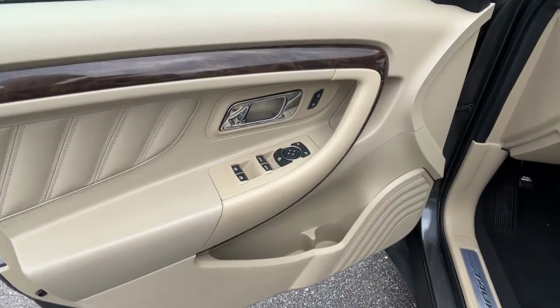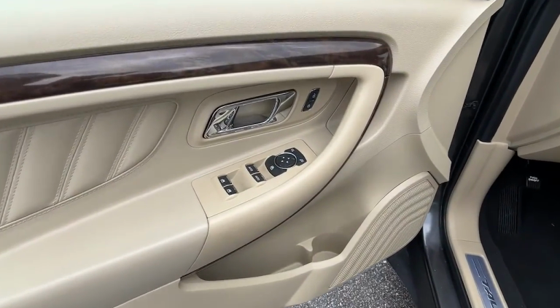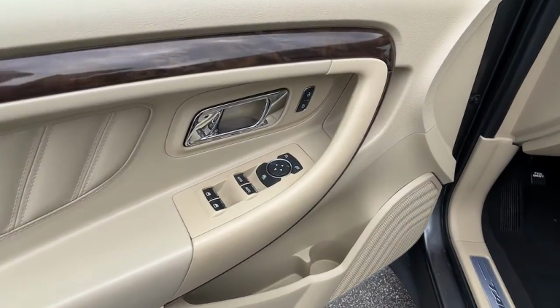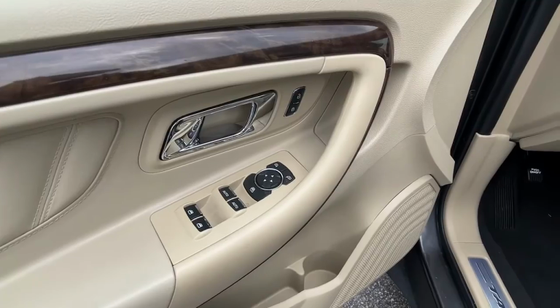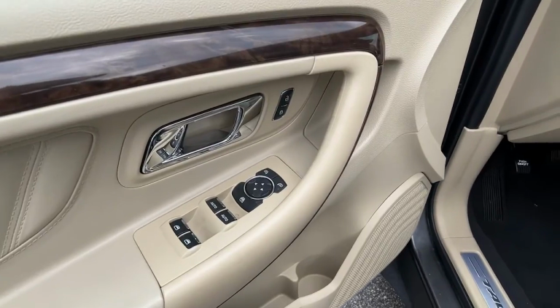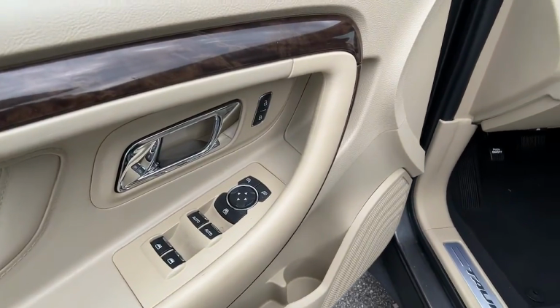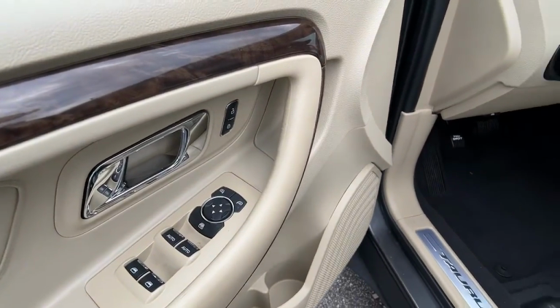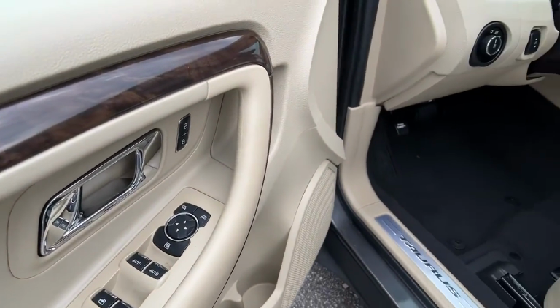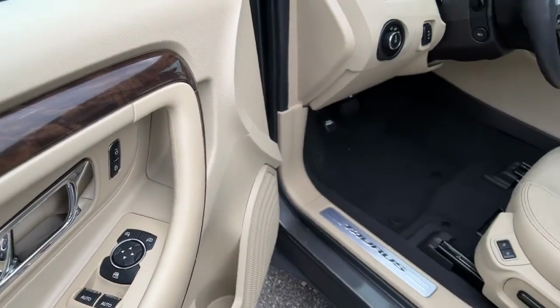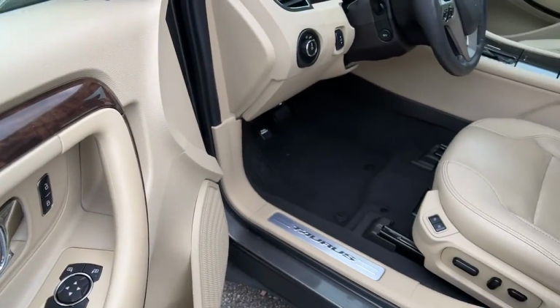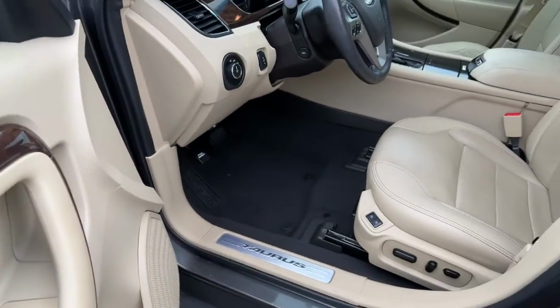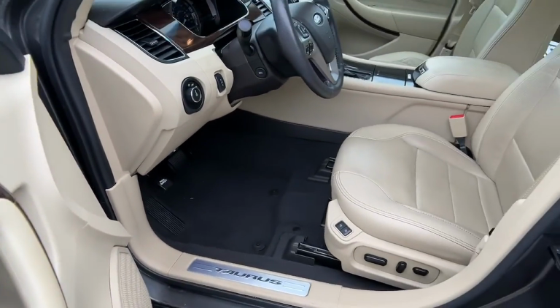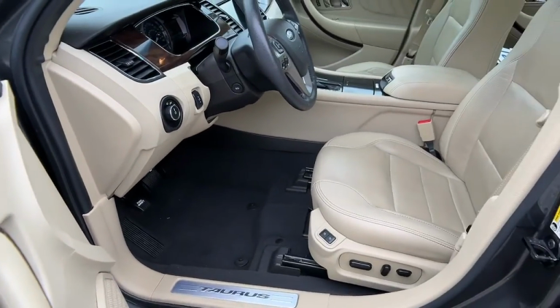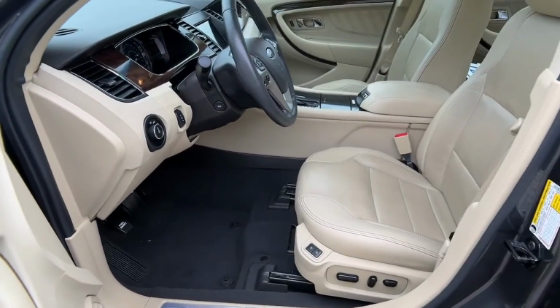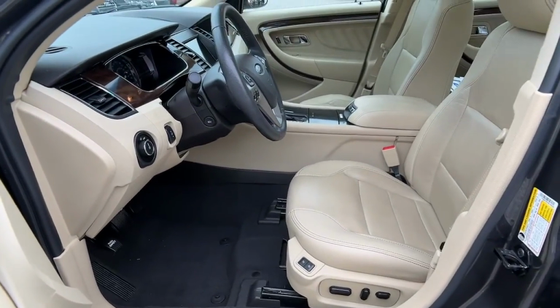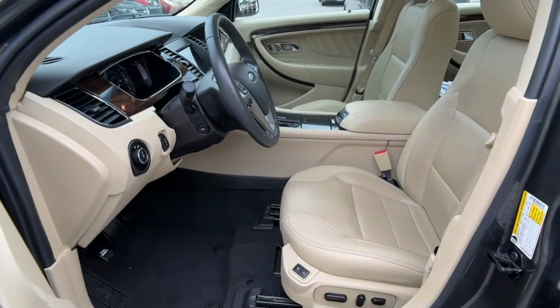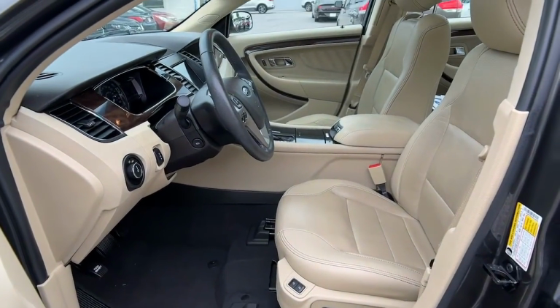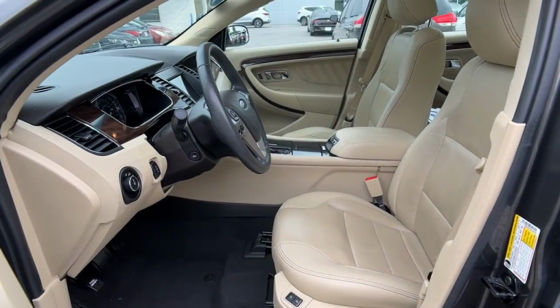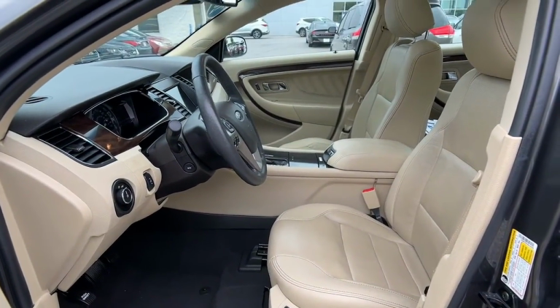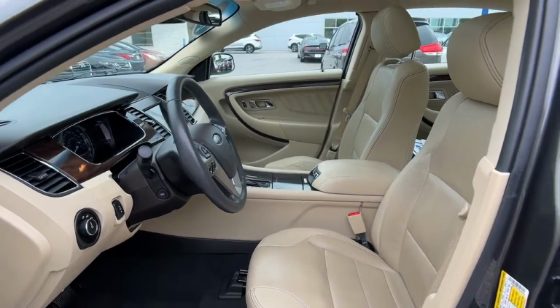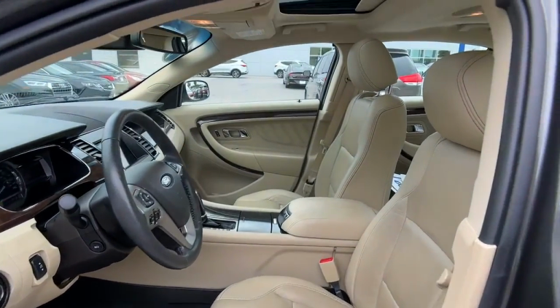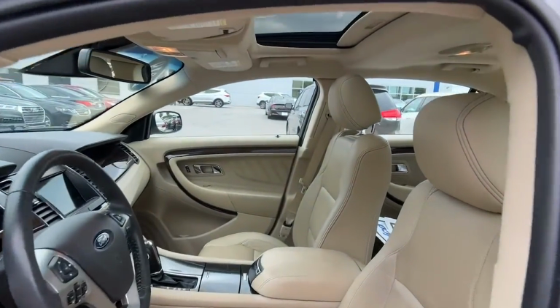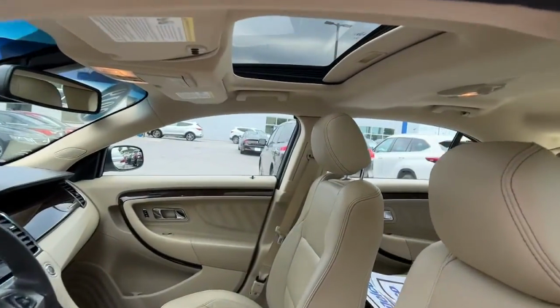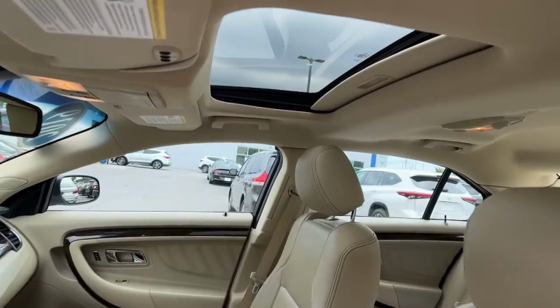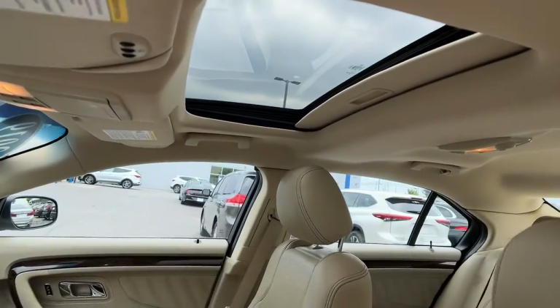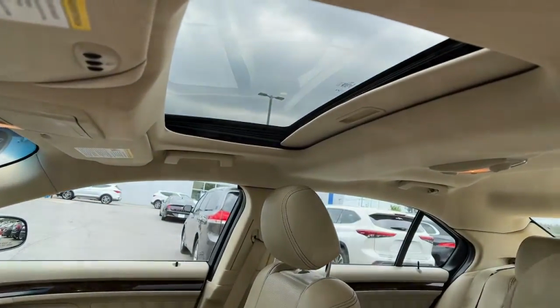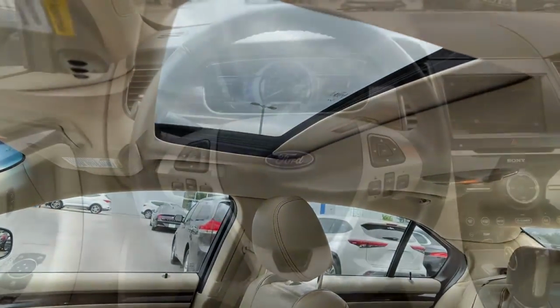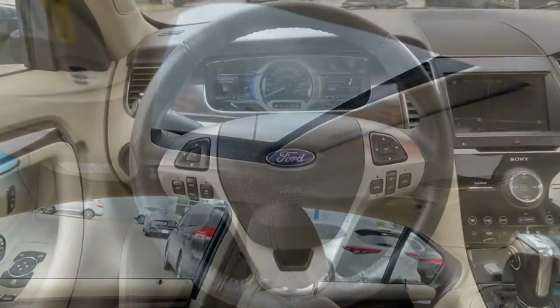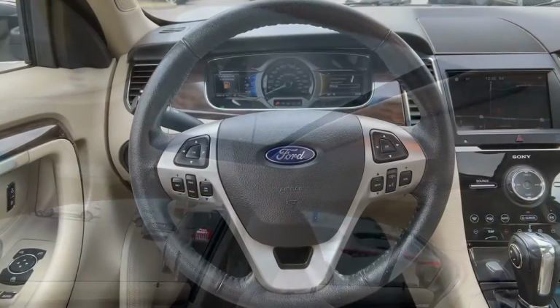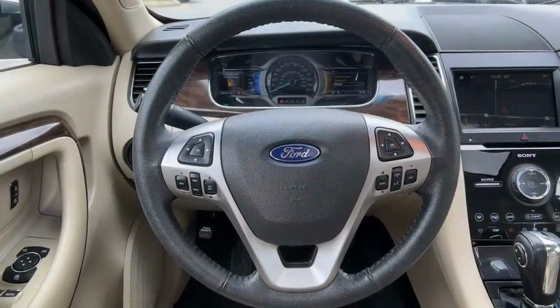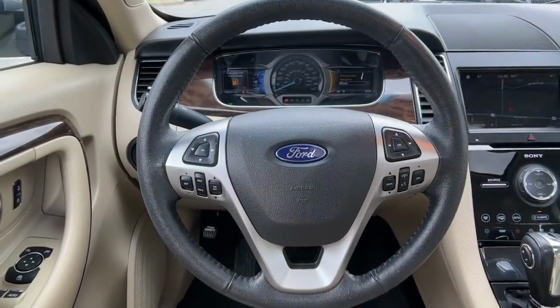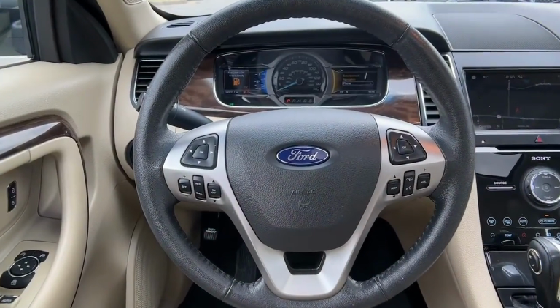Drive boldly and beautifully in this elegant Taurus. Our professional staff will give you an outstanding test drive experience. We look forward to meeting you.